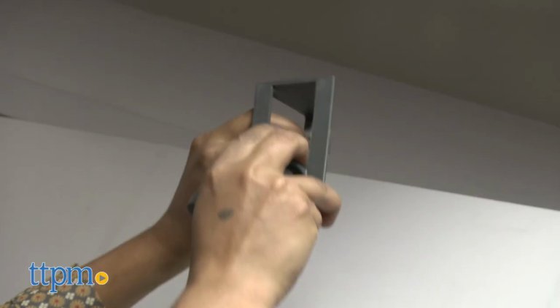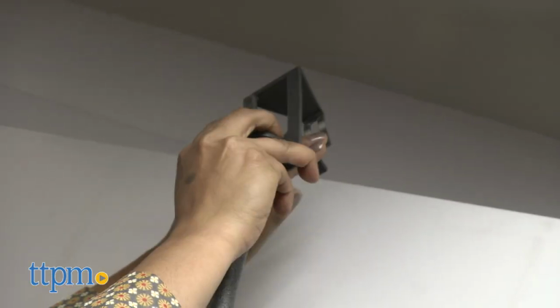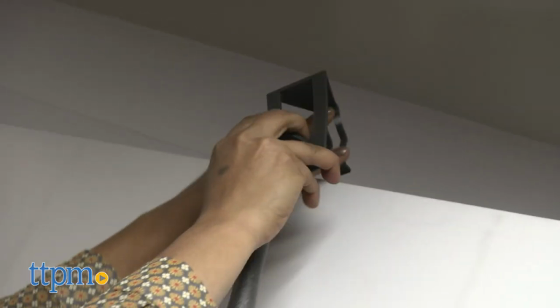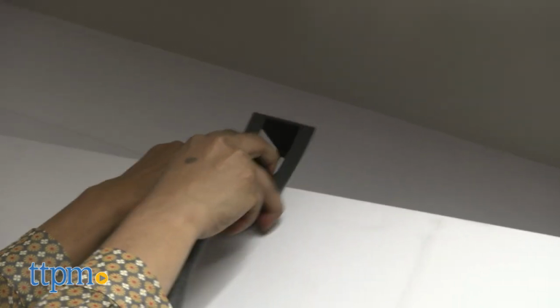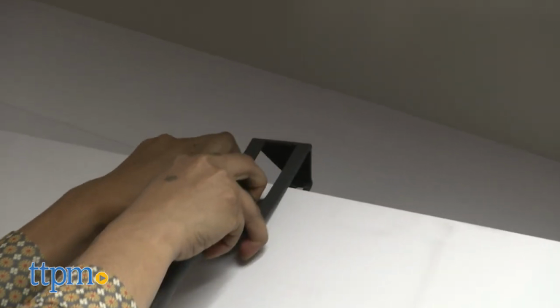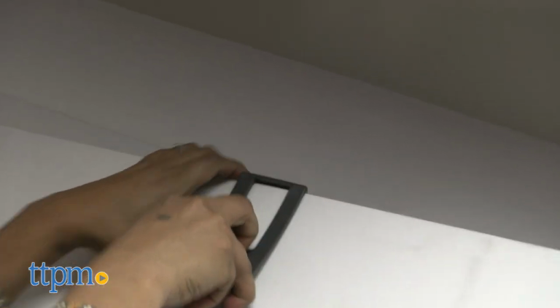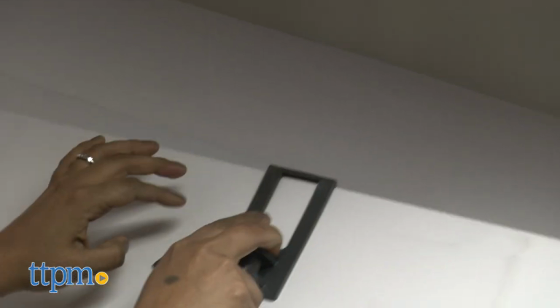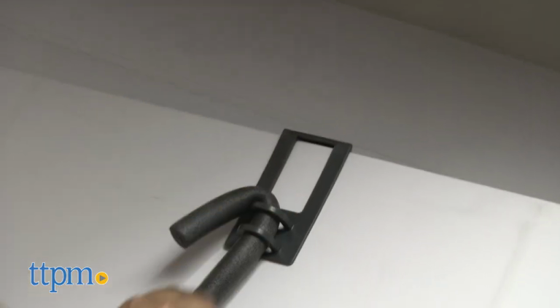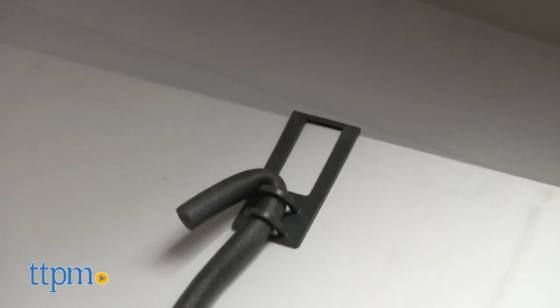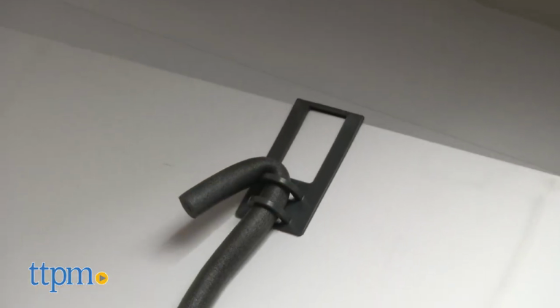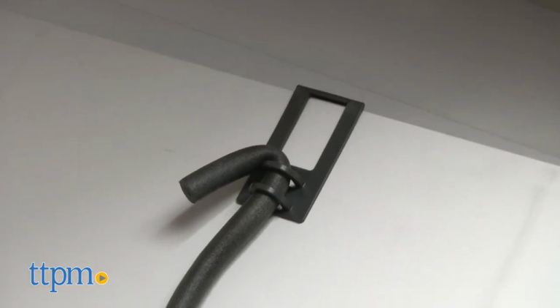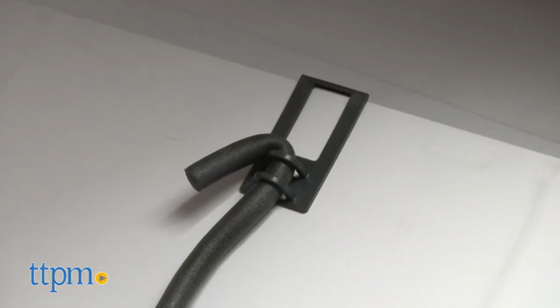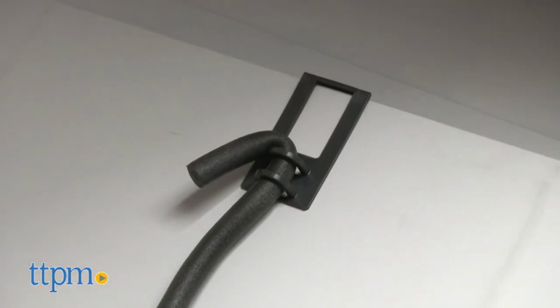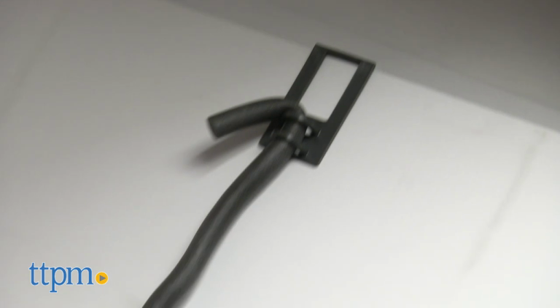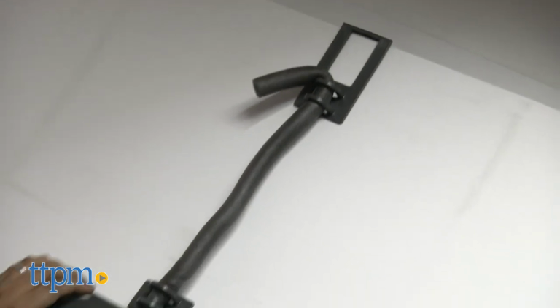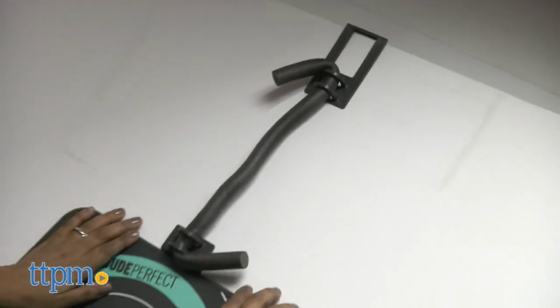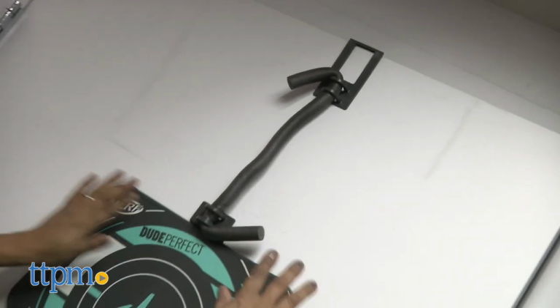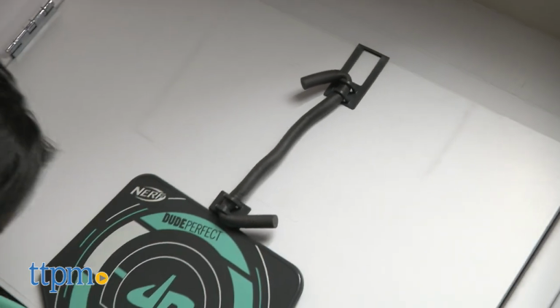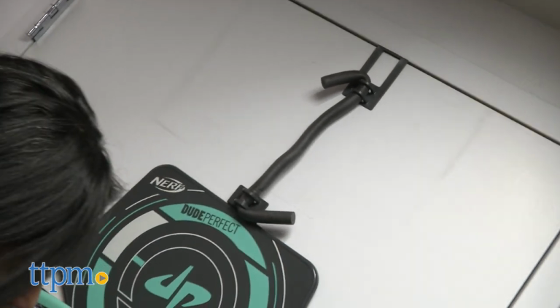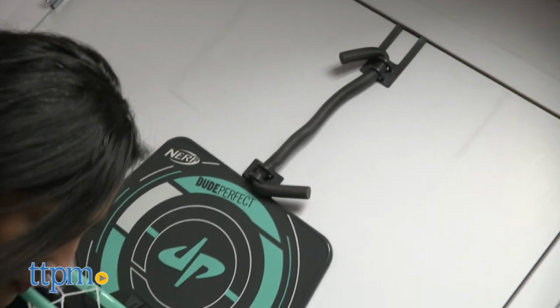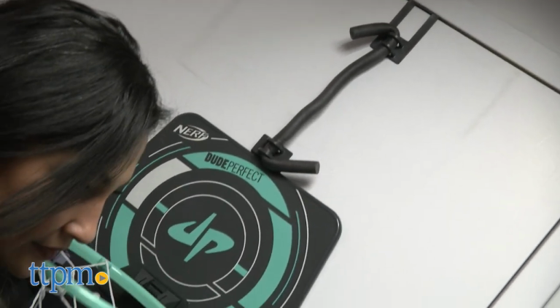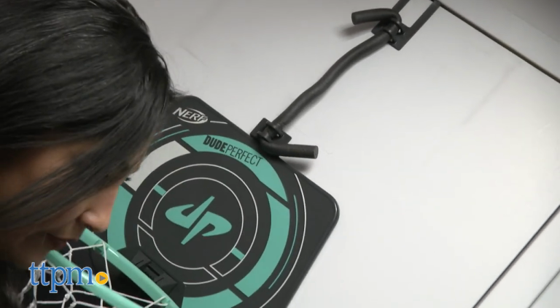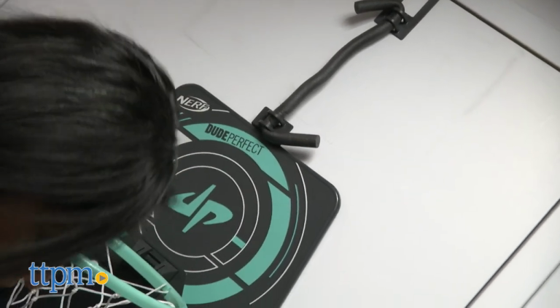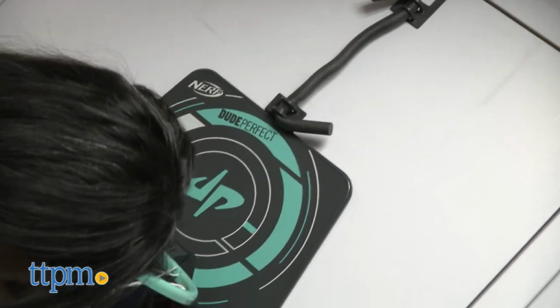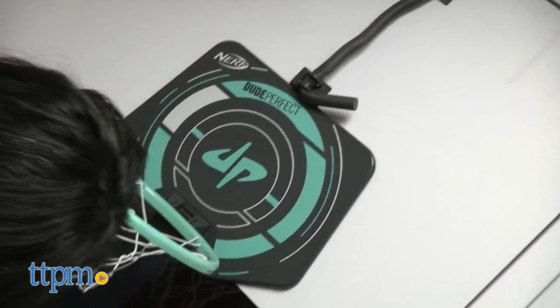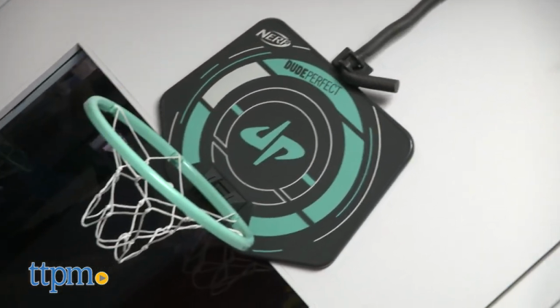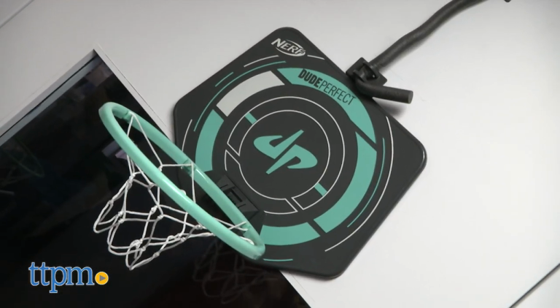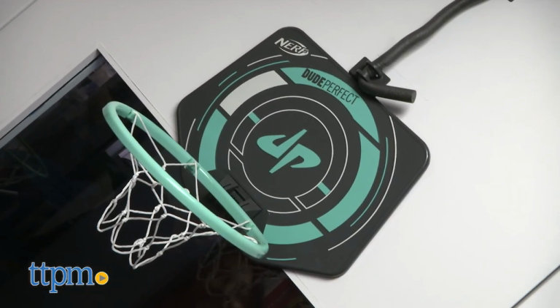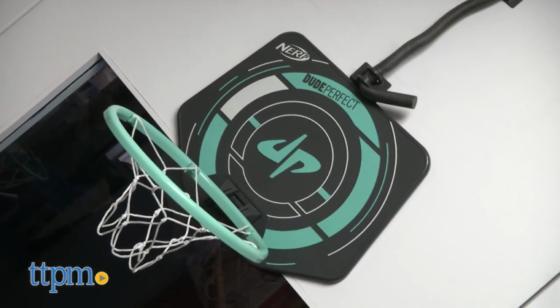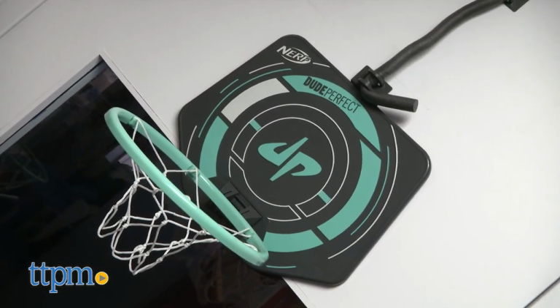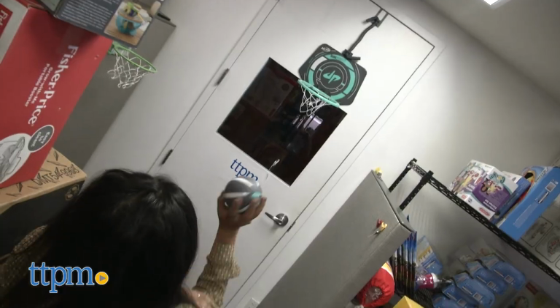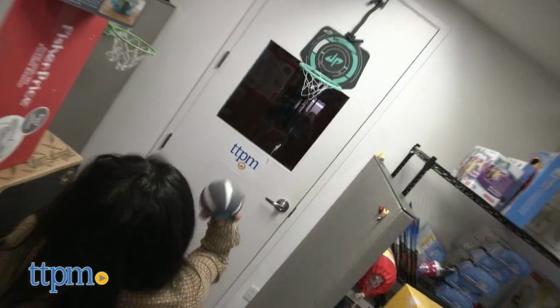This portable hoop is perfect for dorm rooms, offices, and even at the end of hallways in your home. Since the ball is a soft Nerf ball, no damage will be done to your precious valuables.